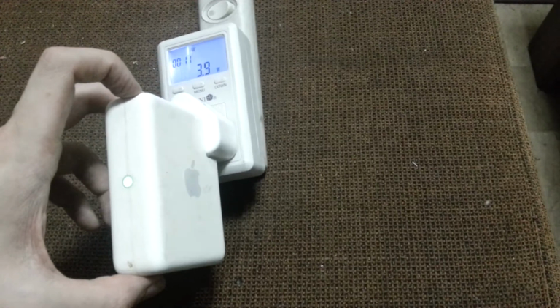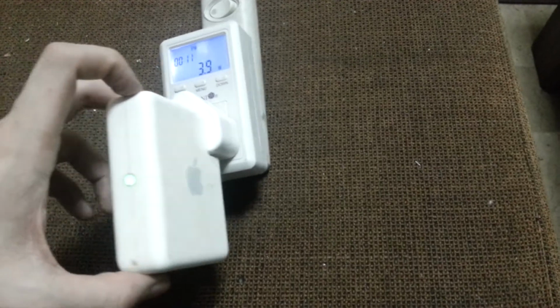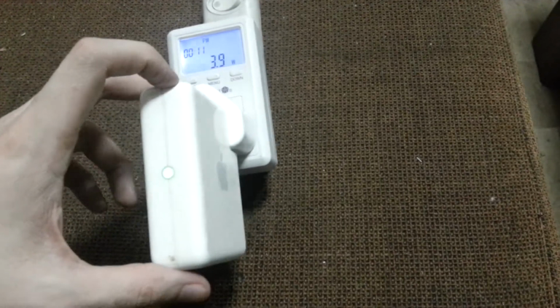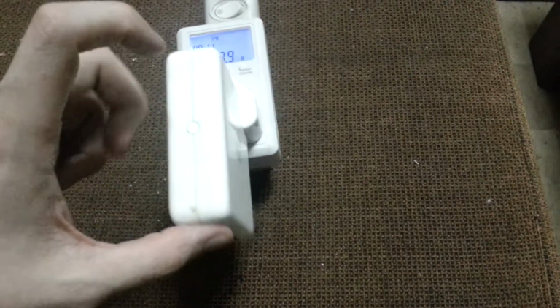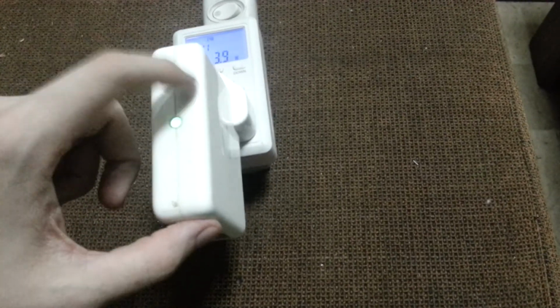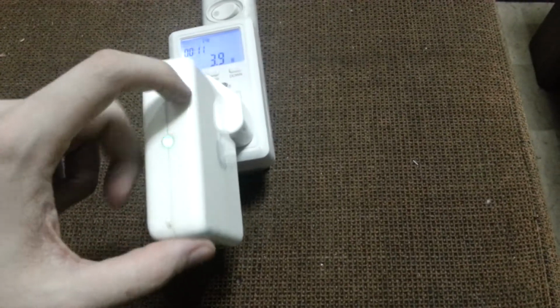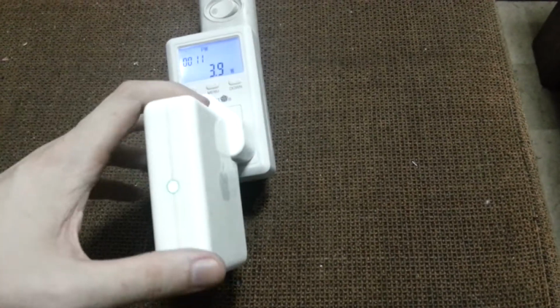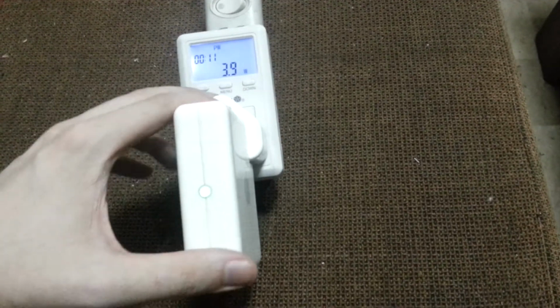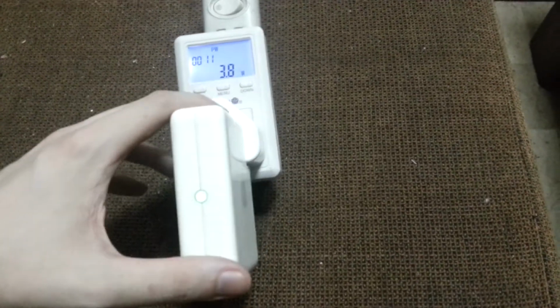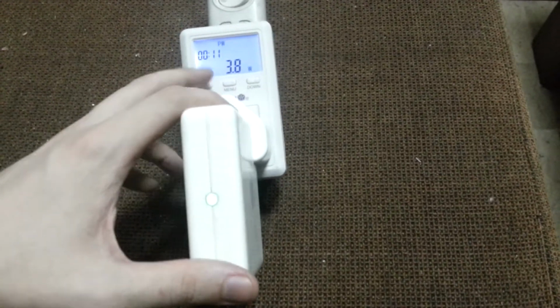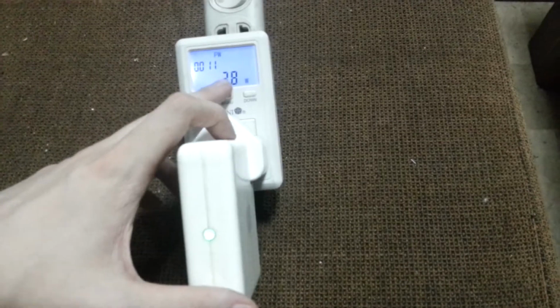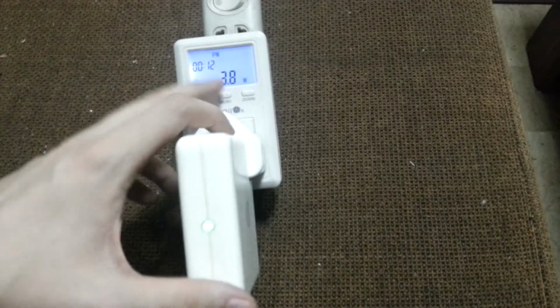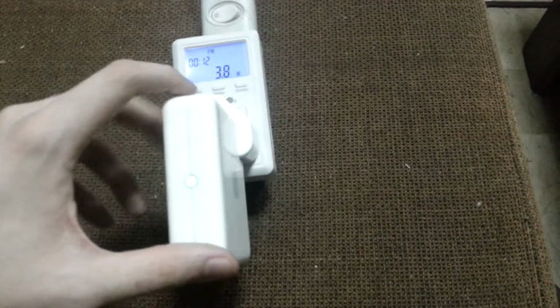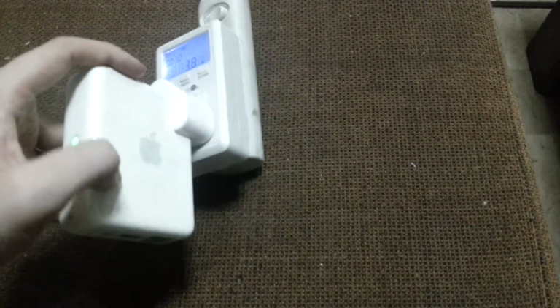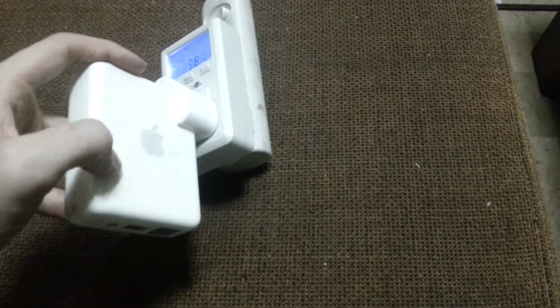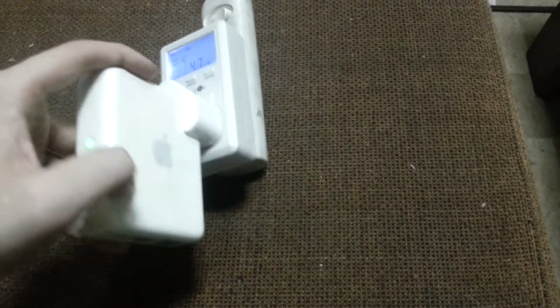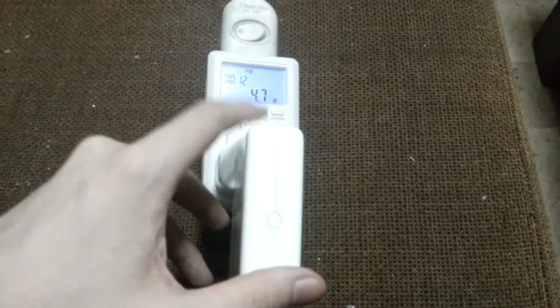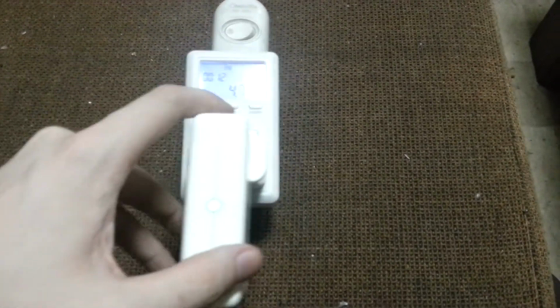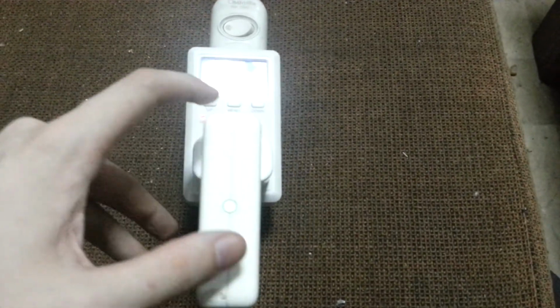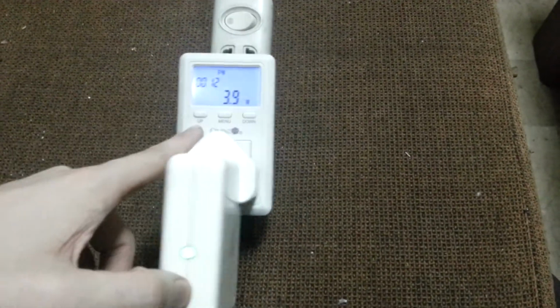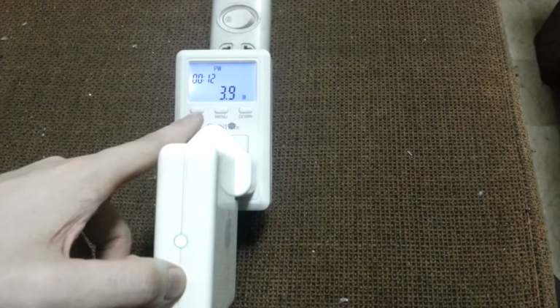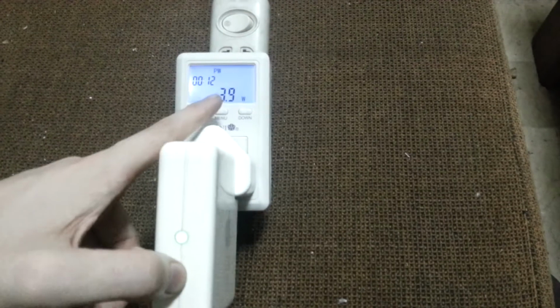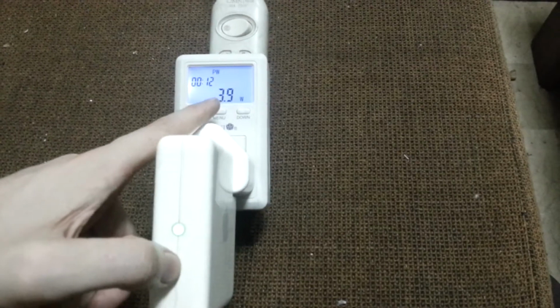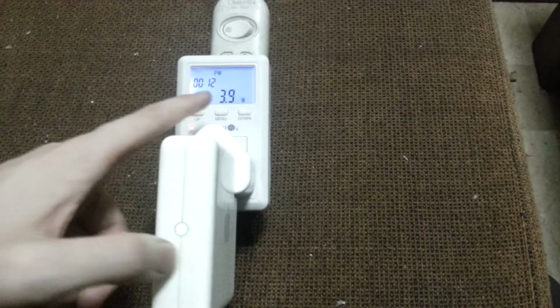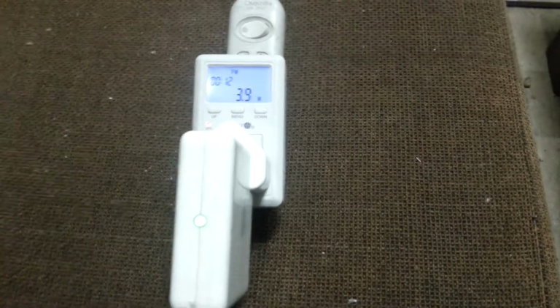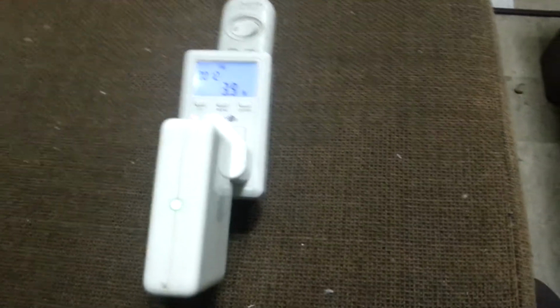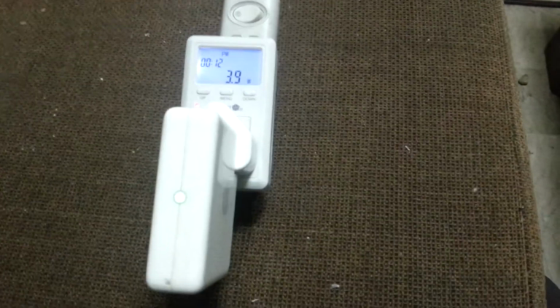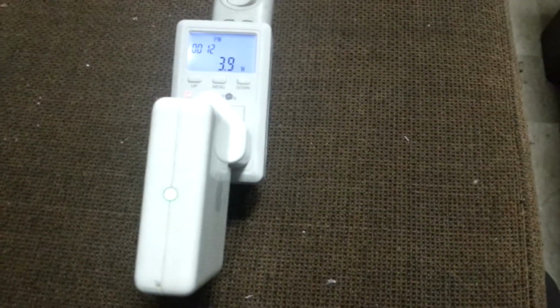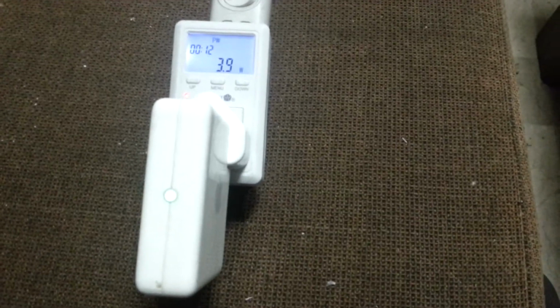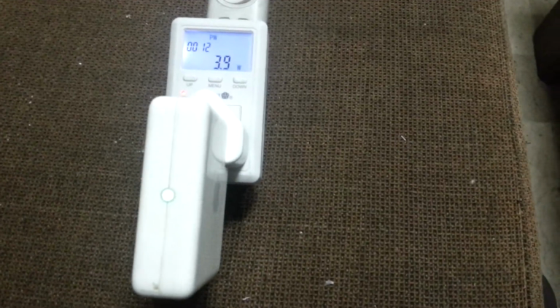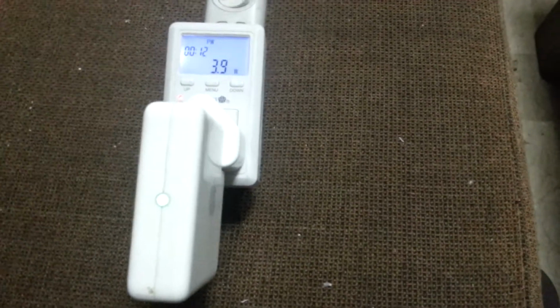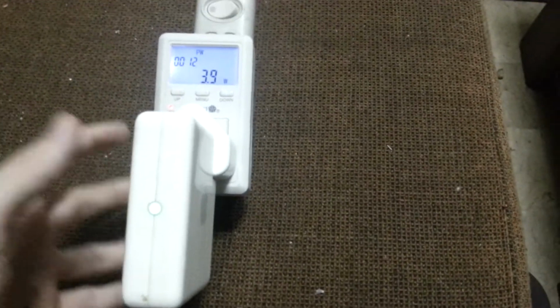The reason I wanted to check is because I don't want to bother running the repeater if it's going to eat up a lot of power. But if it's just using 4 watts, I think that's fair. I saw it just then peak at 4.7 — that's the highest I've seen, and literally it was just for a split second.